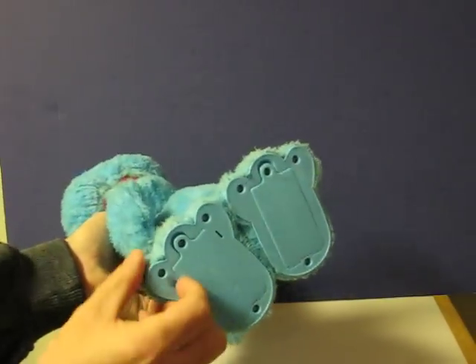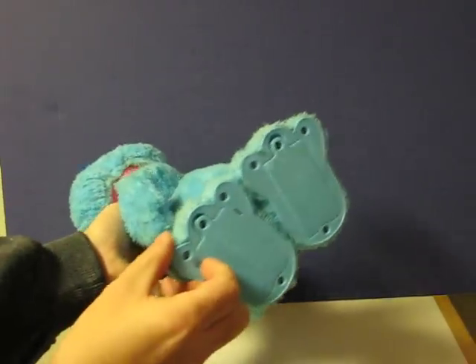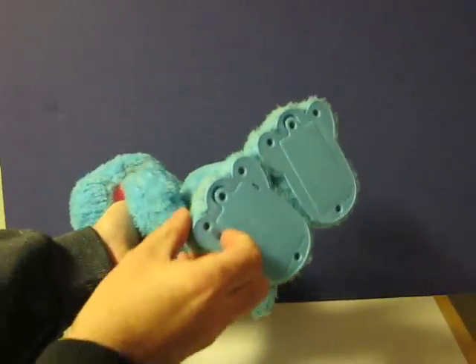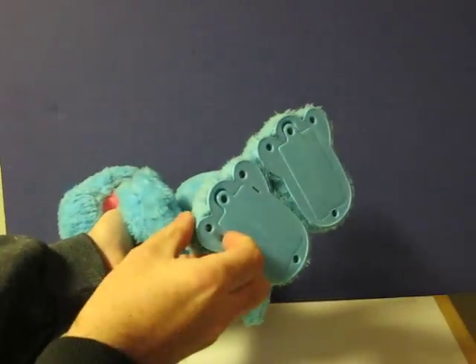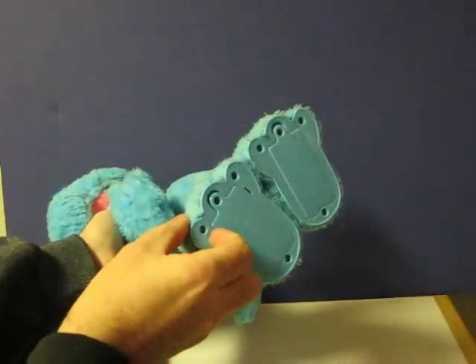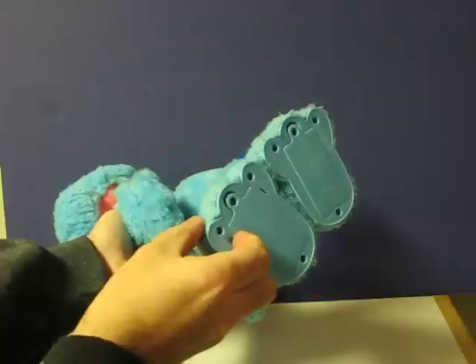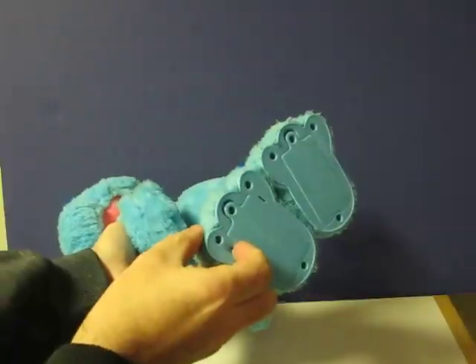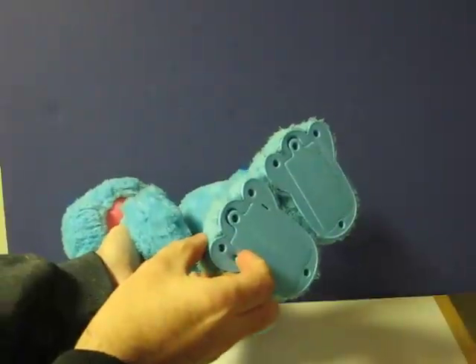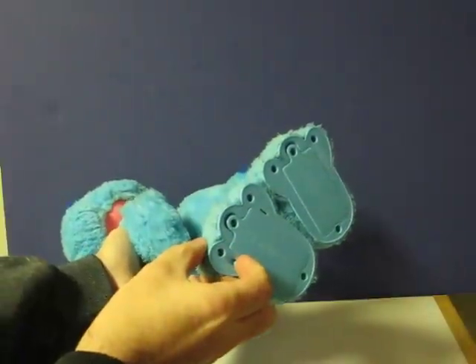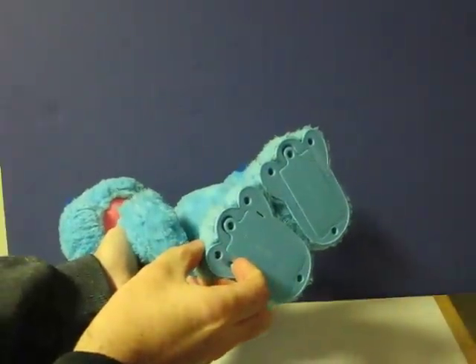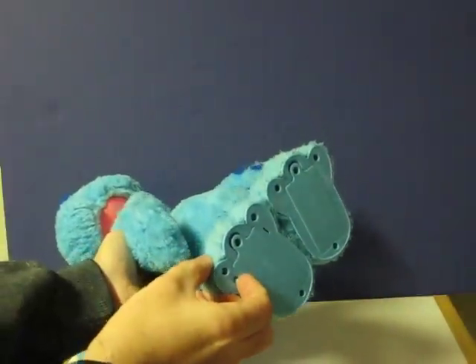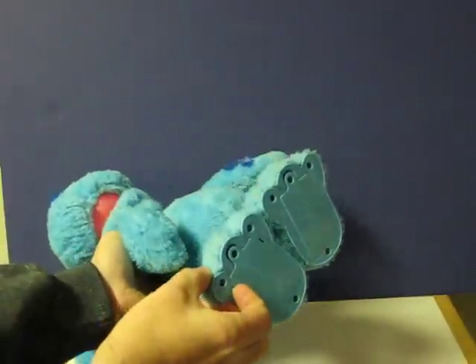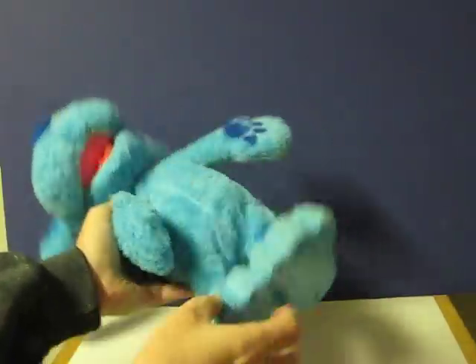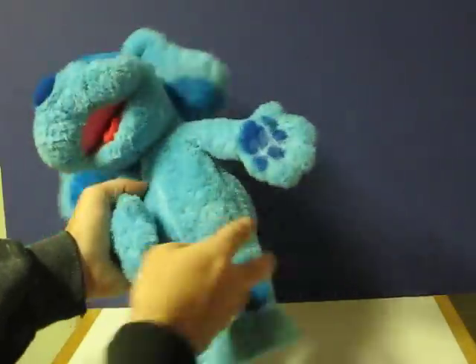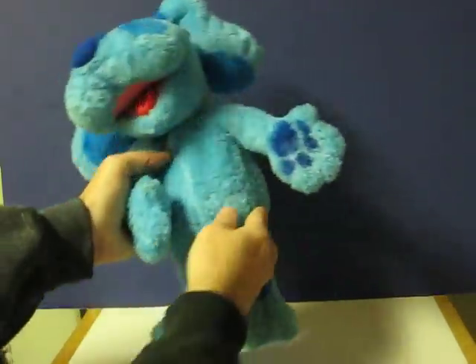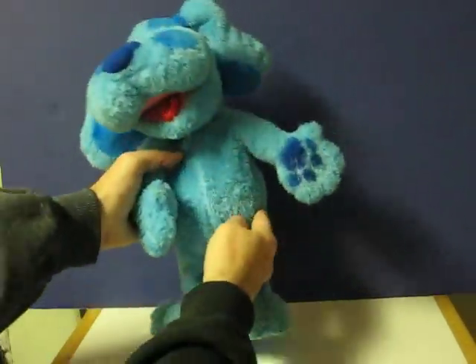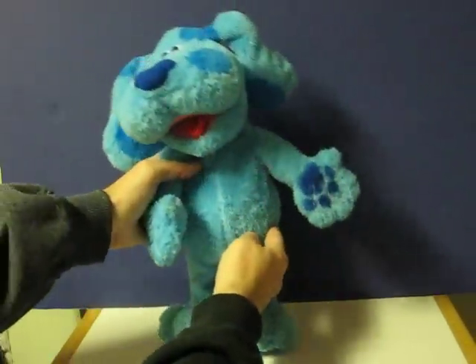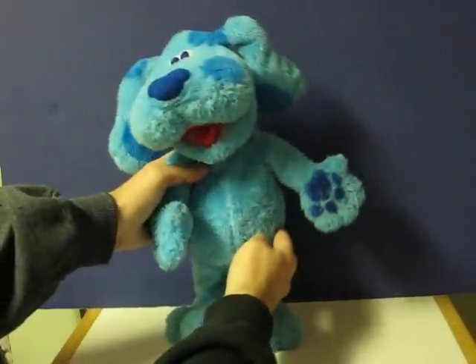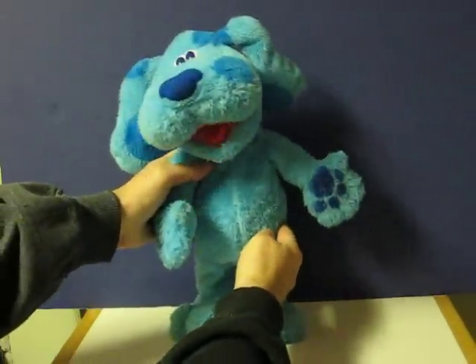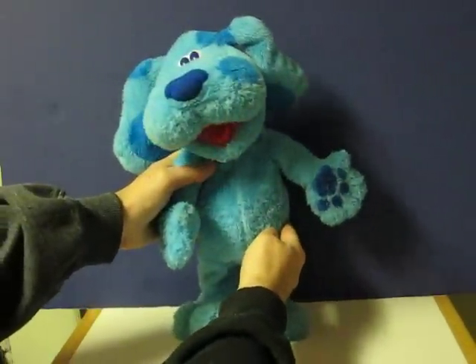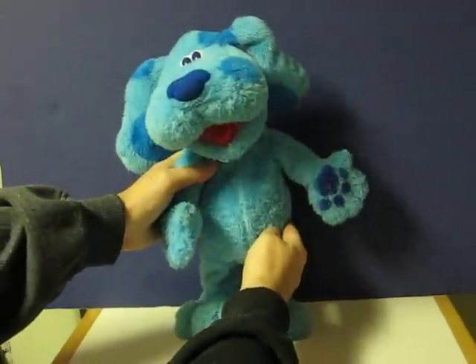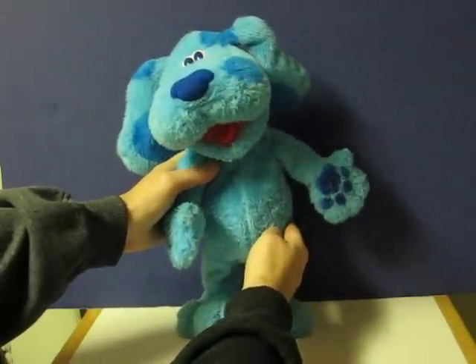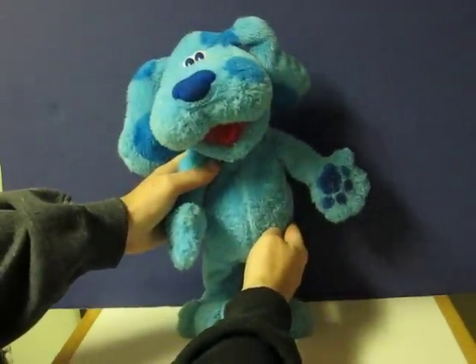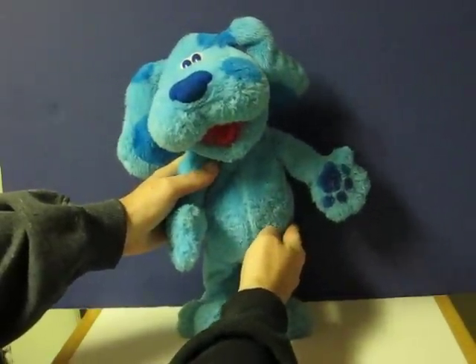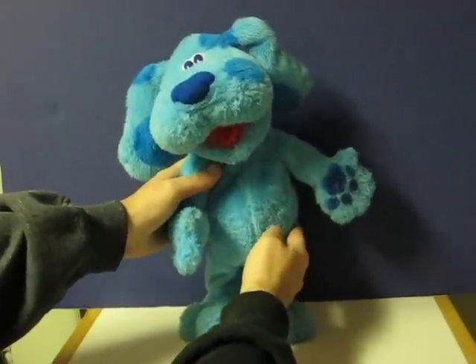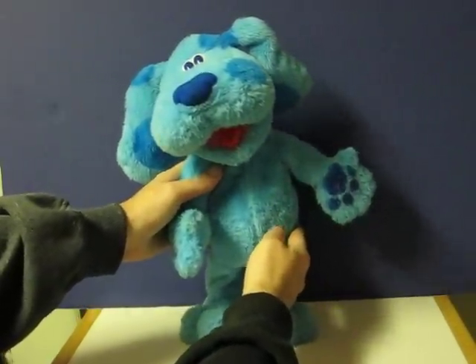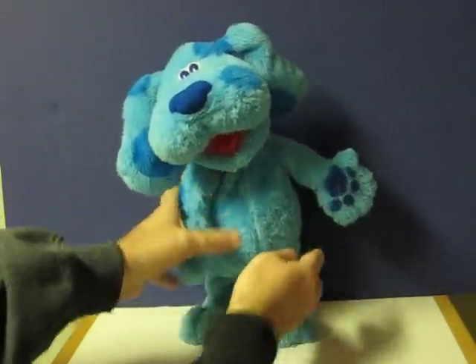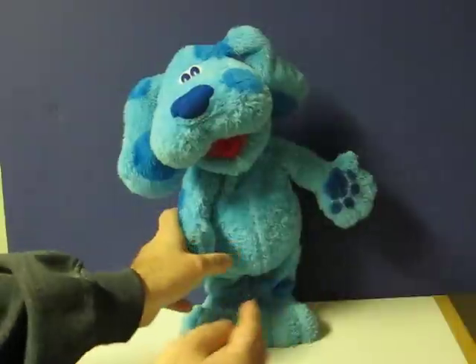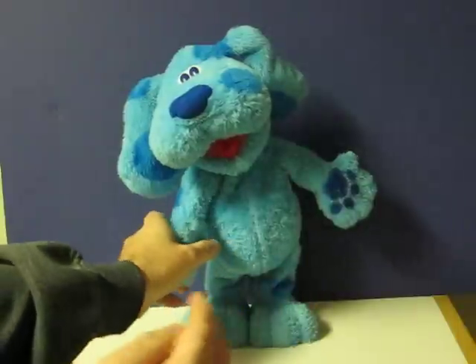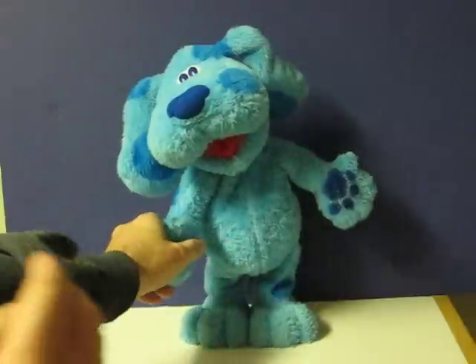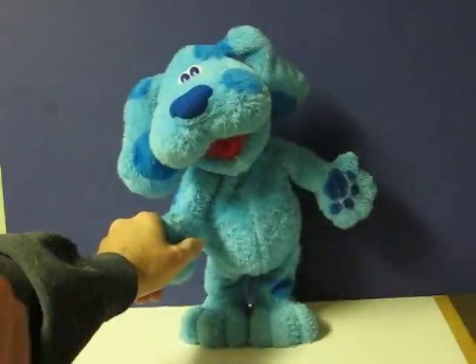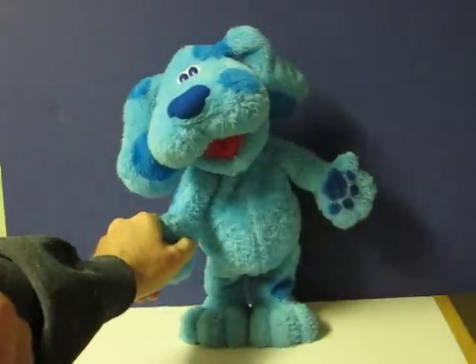First, I switch her to the play position and give her paw a squeeze.